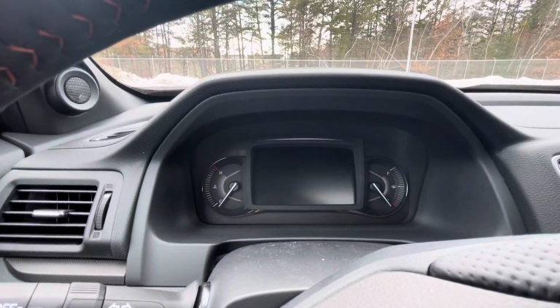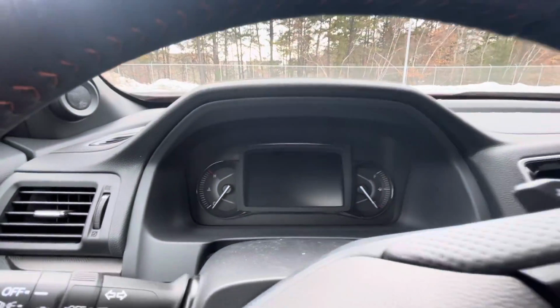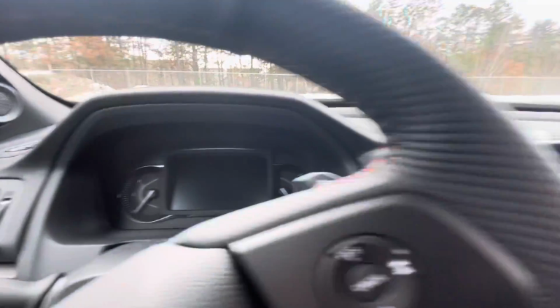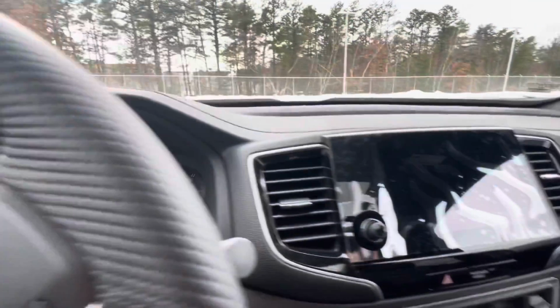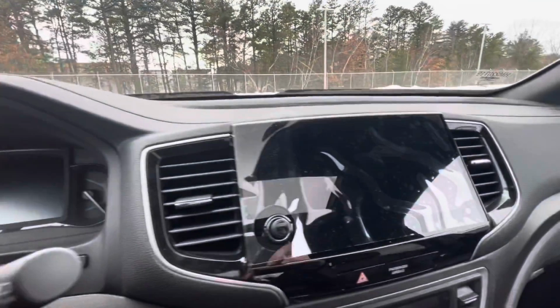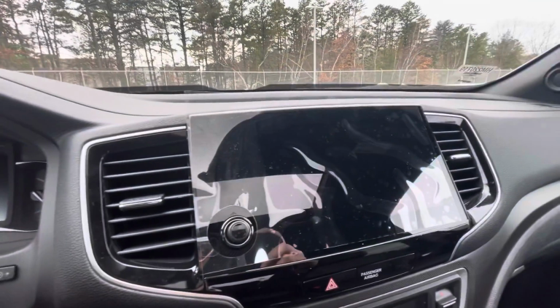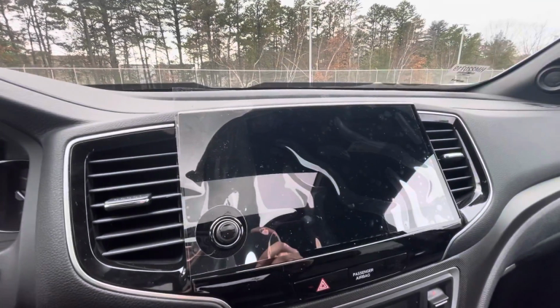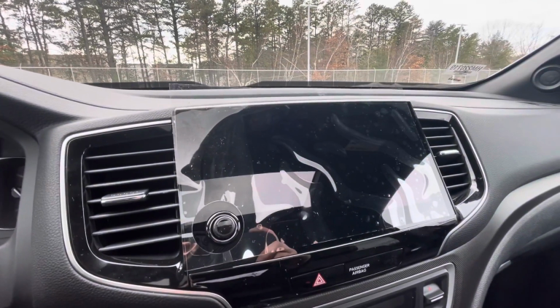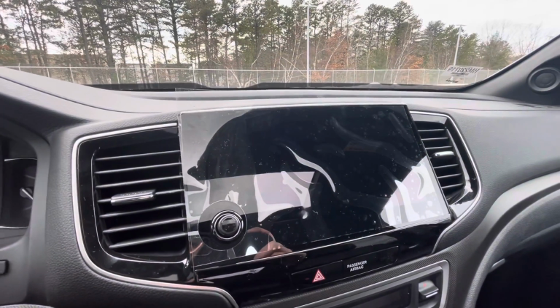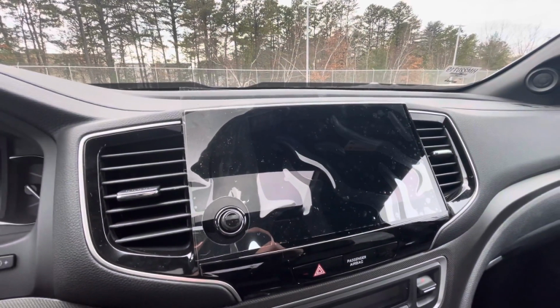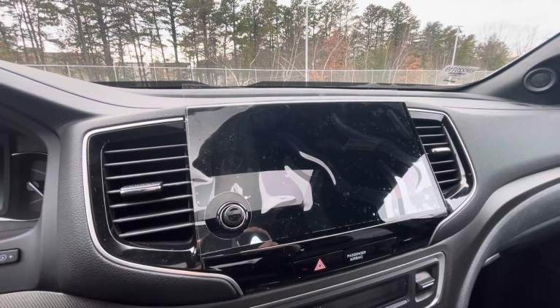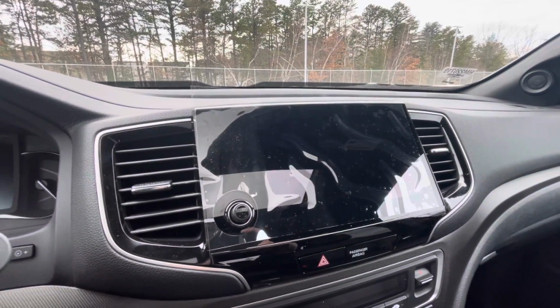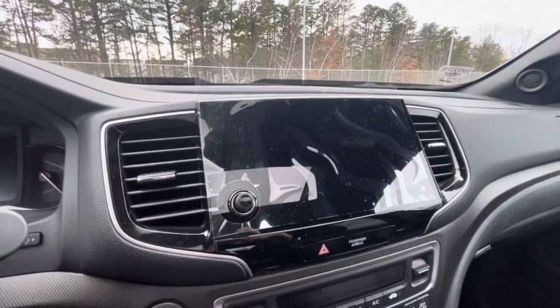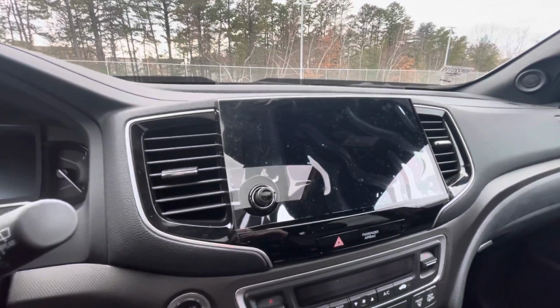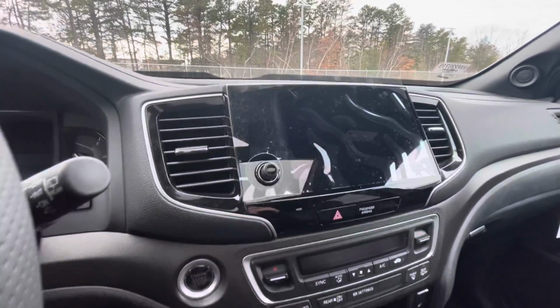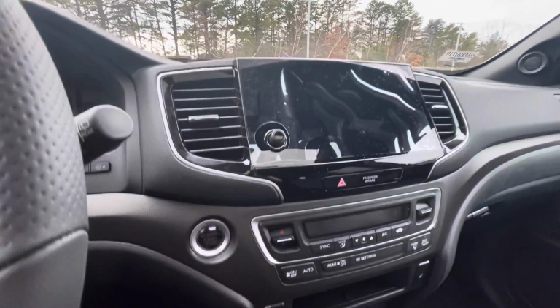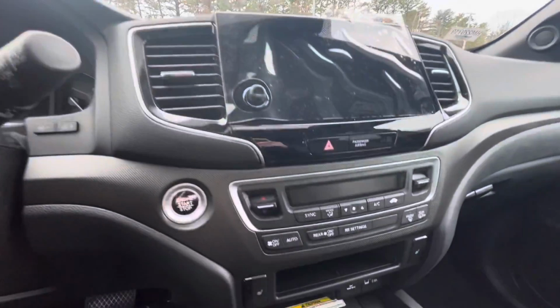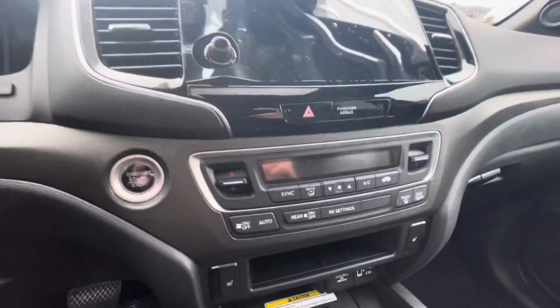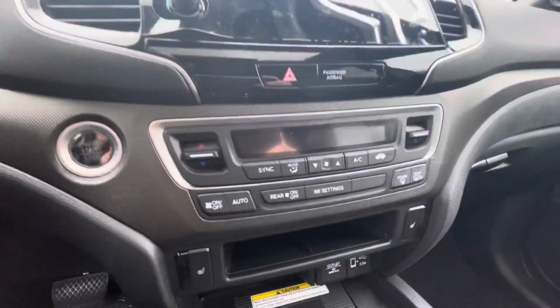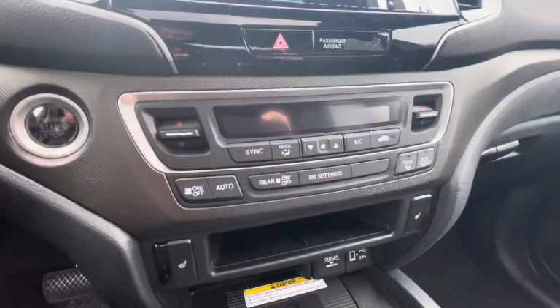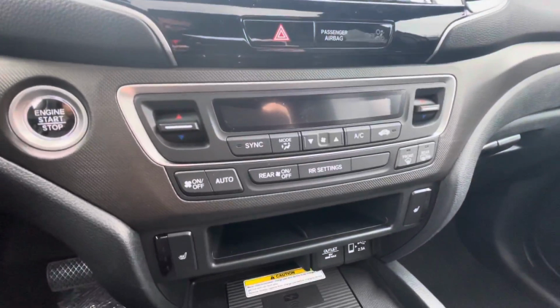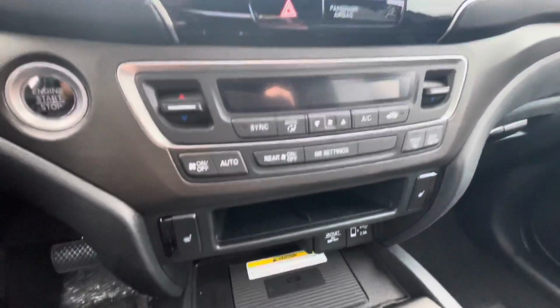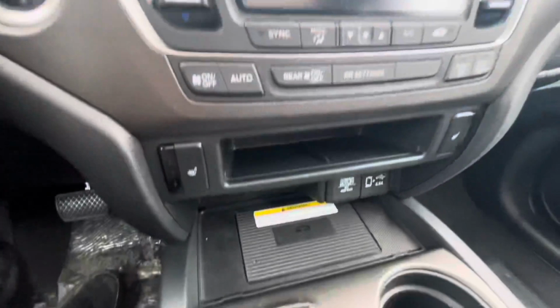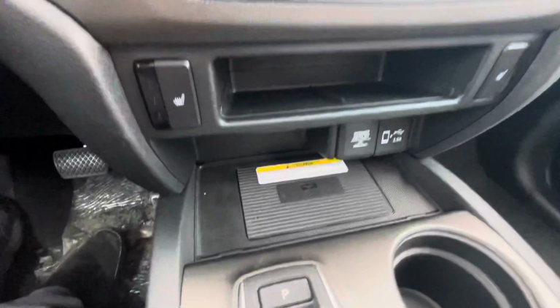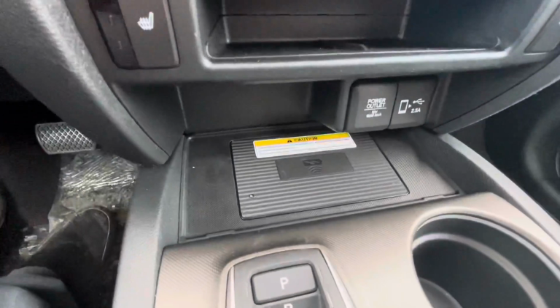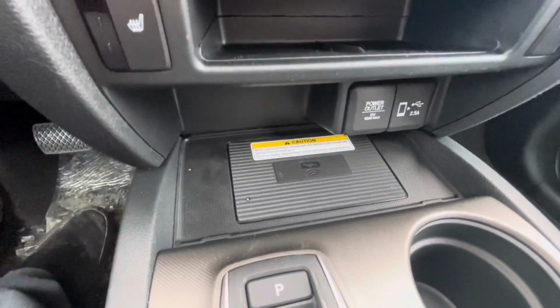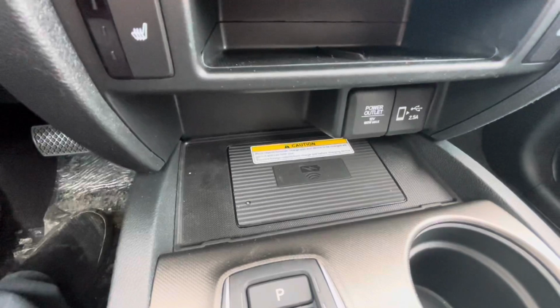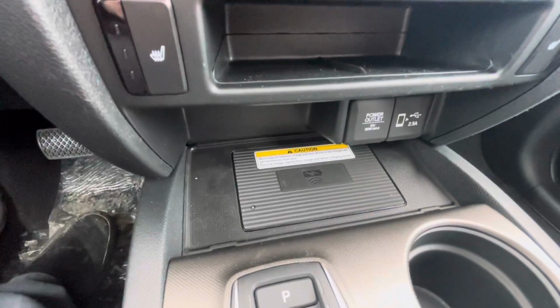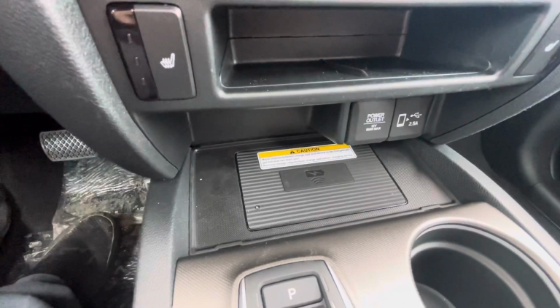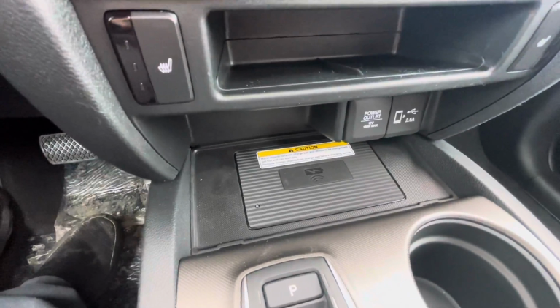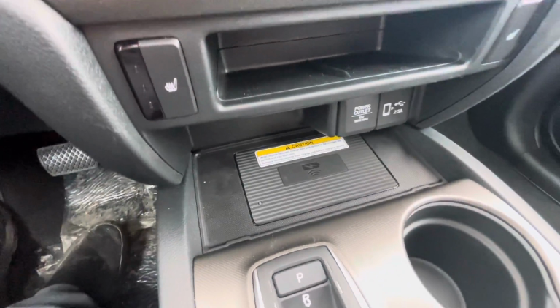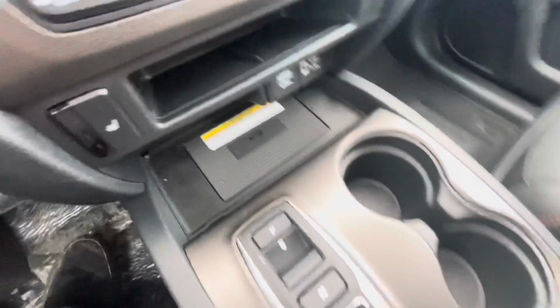If you look up here you get a nice big display. This is equipped with Apple CarPlay and Android Auto depending on what type of cell phone you have. This model also comes with a wireless phone charging pad right there.